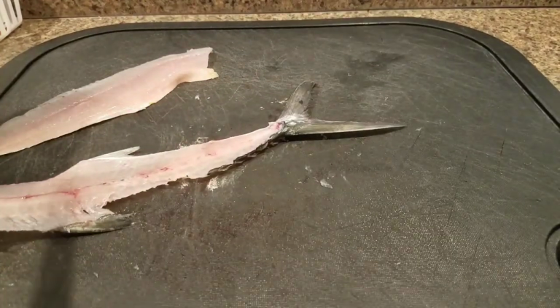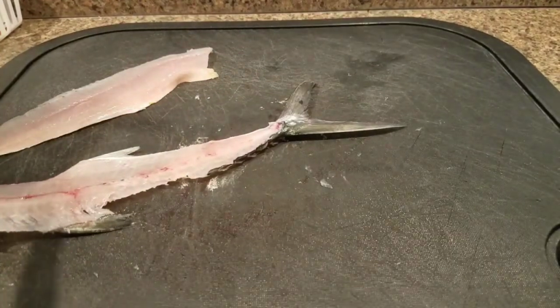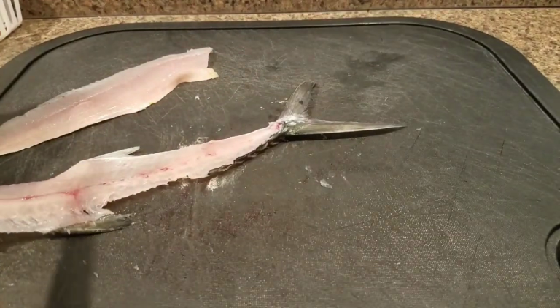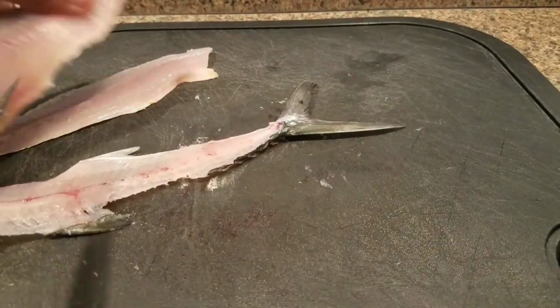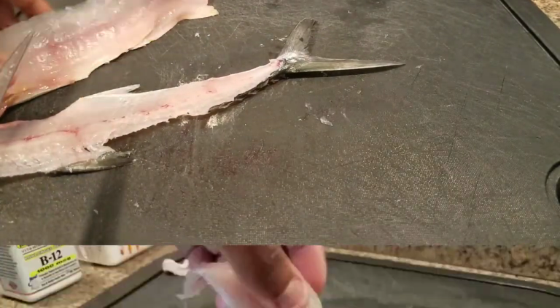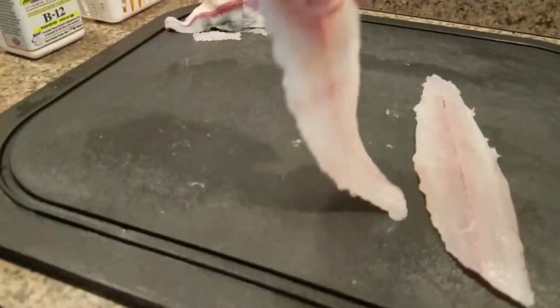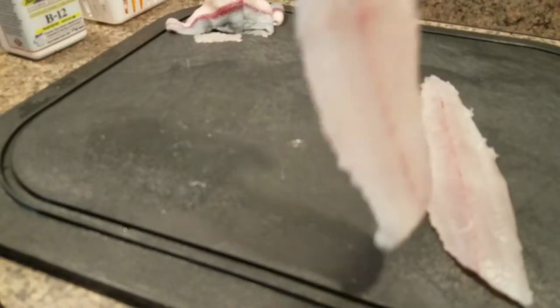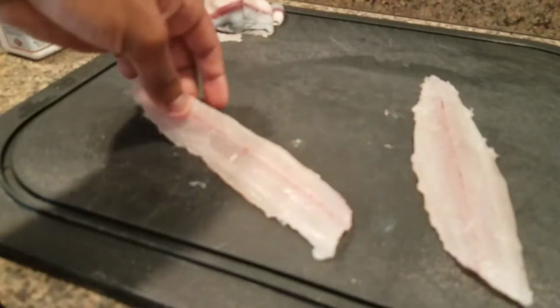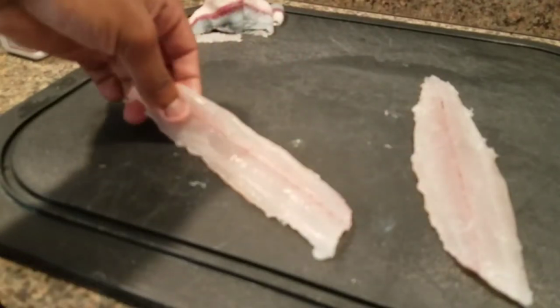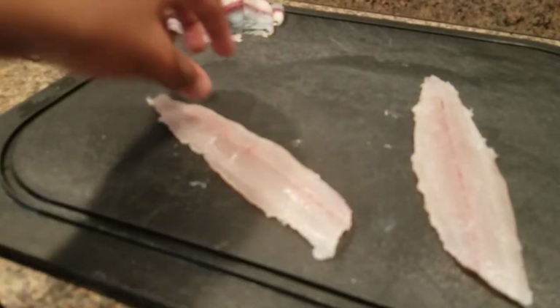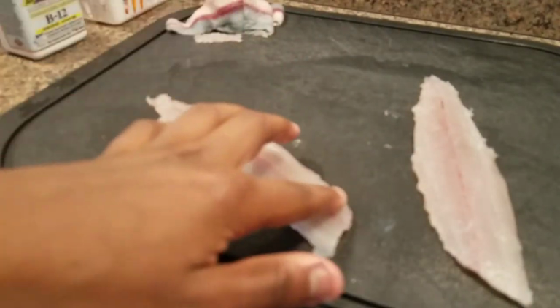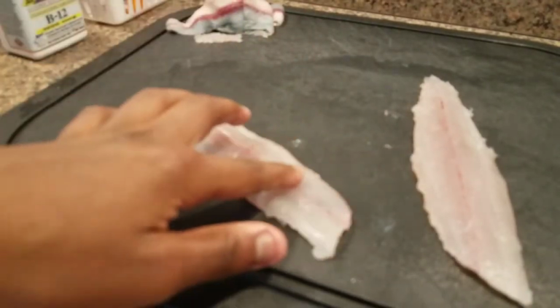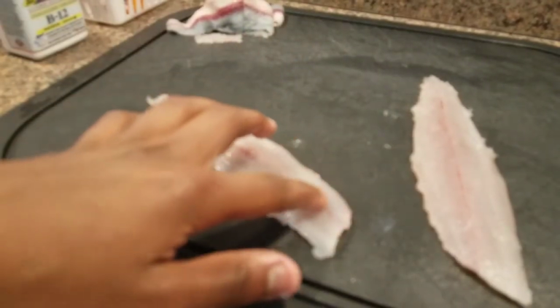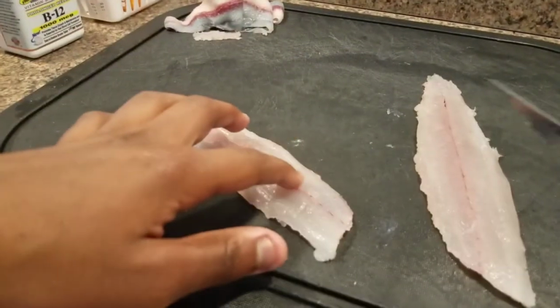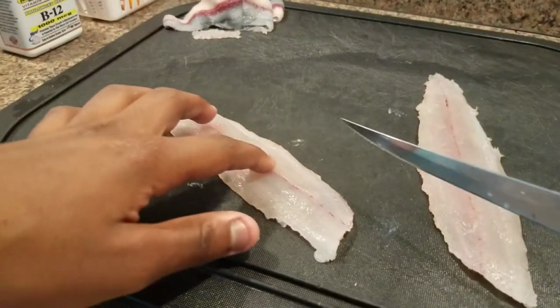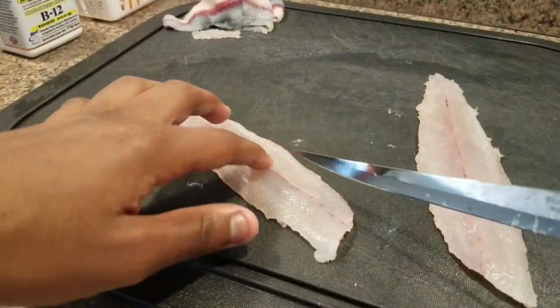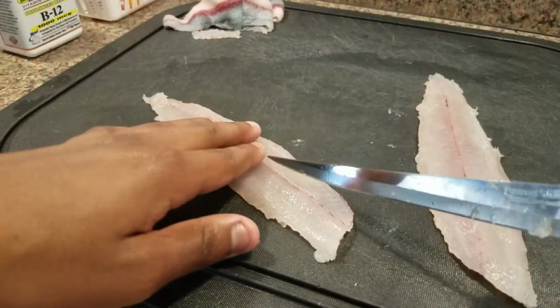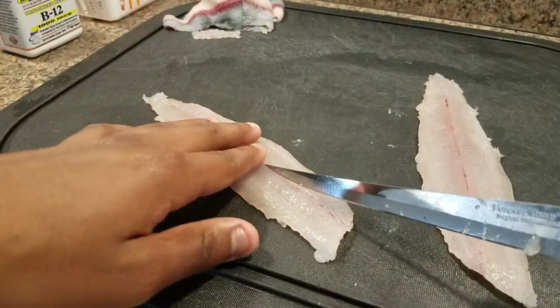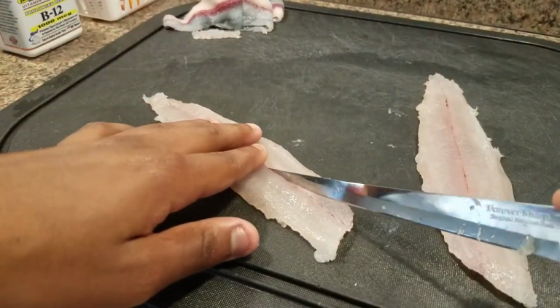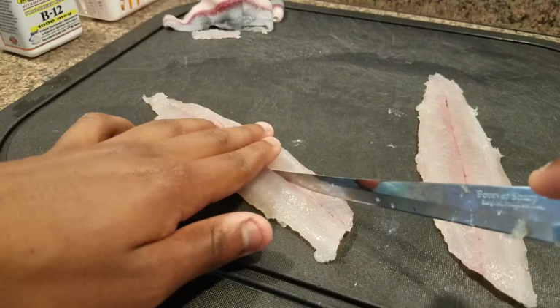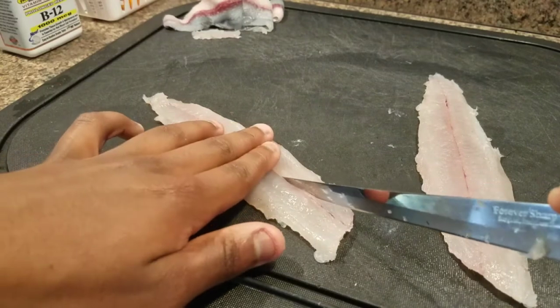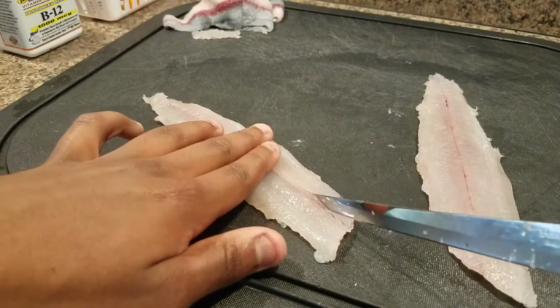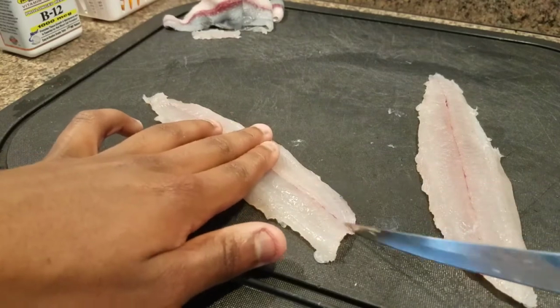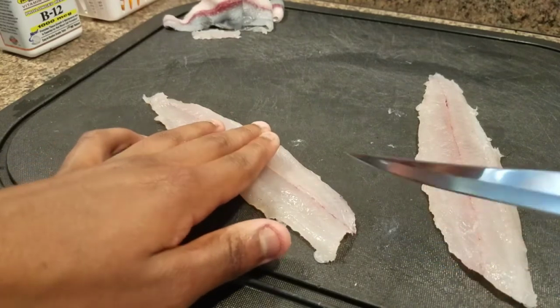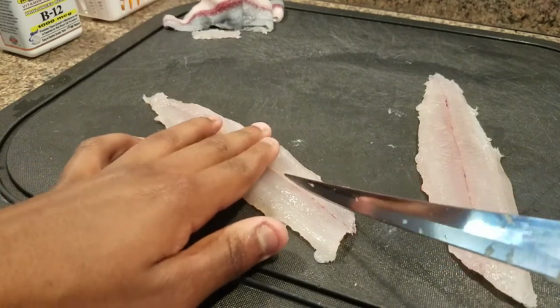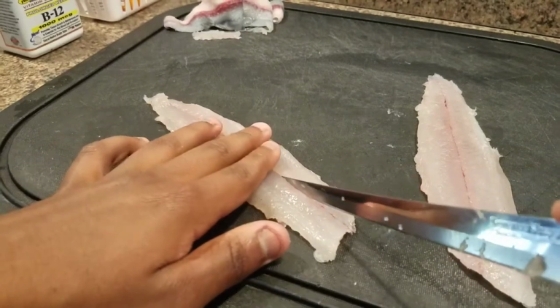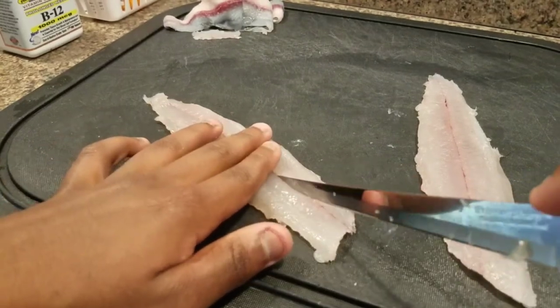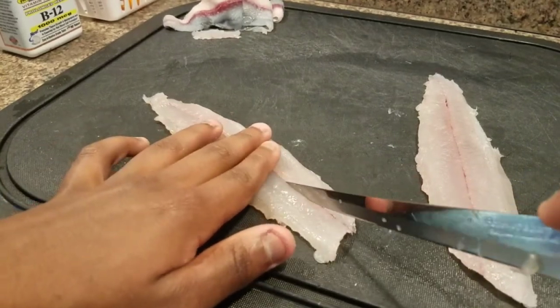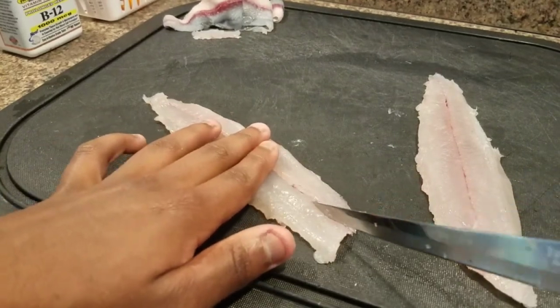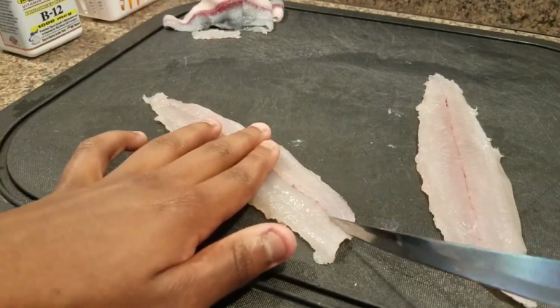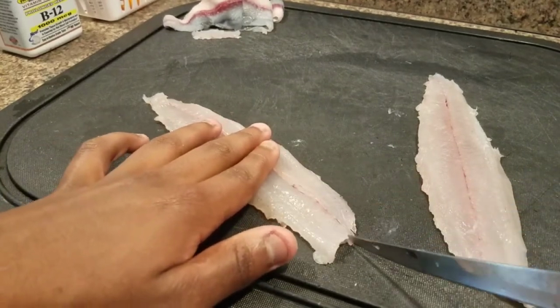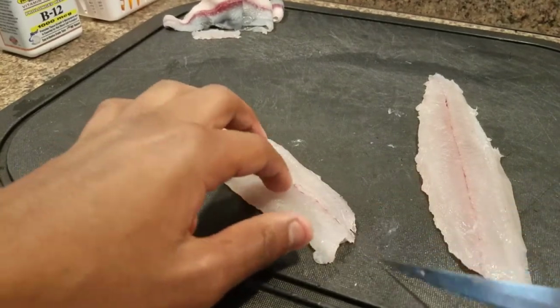Mackerel are said to have mercury, so keep that in mind. To remove the skin, take your knife and slide it down the back of the meat where the skin is, then pull the meat toward you — you should get really clean fillets.